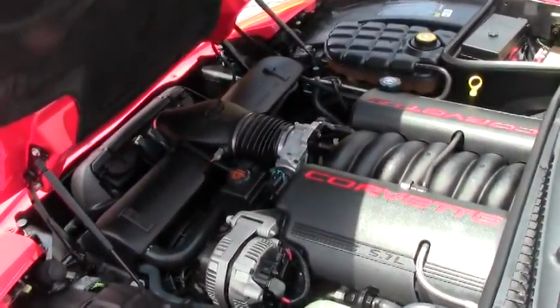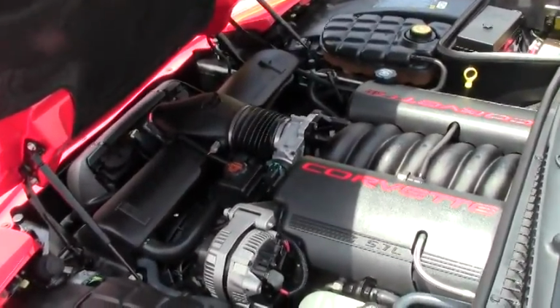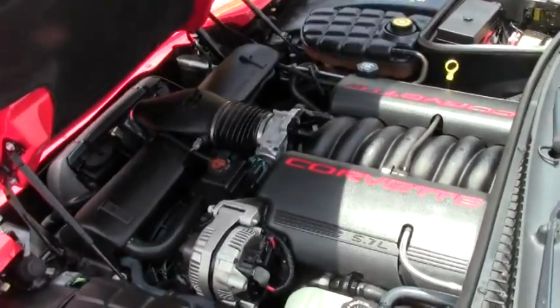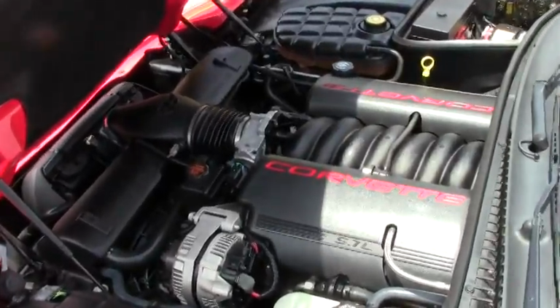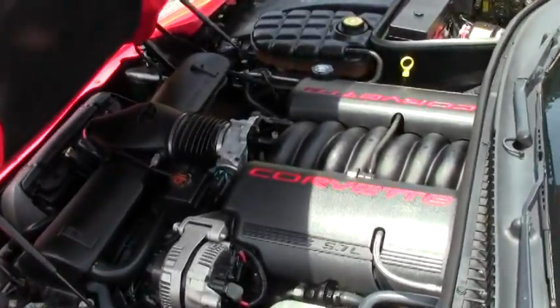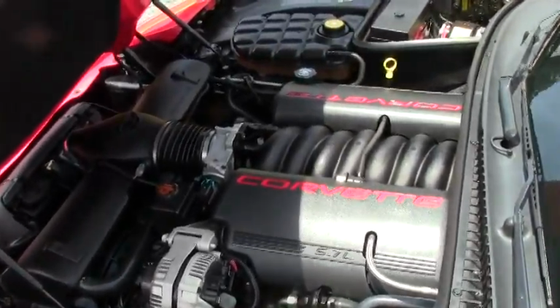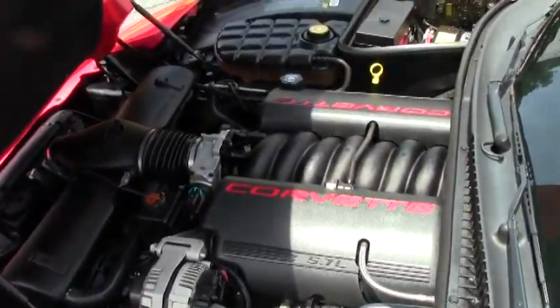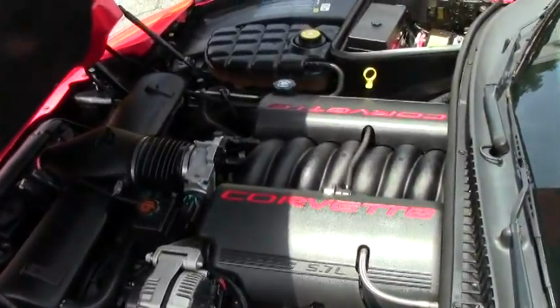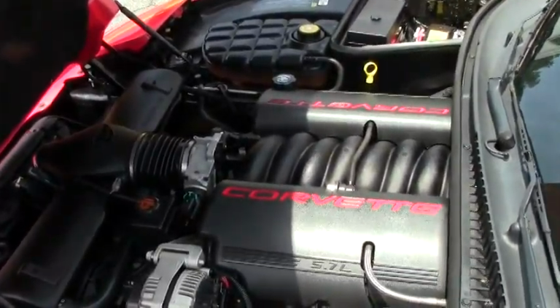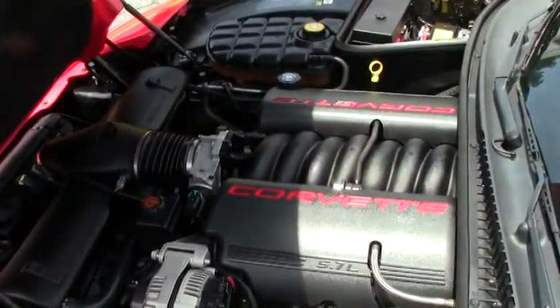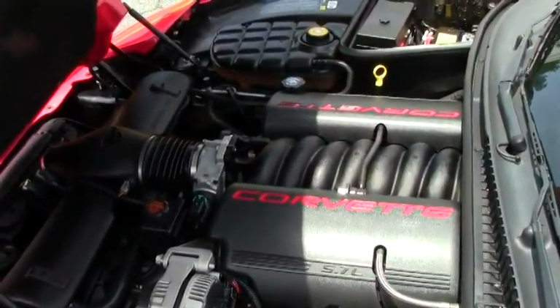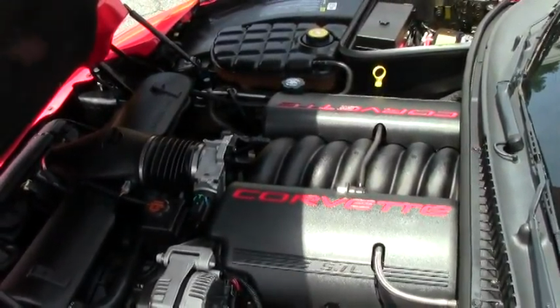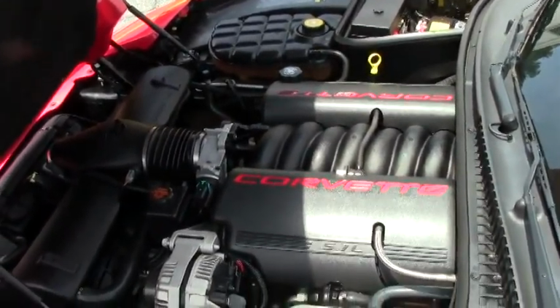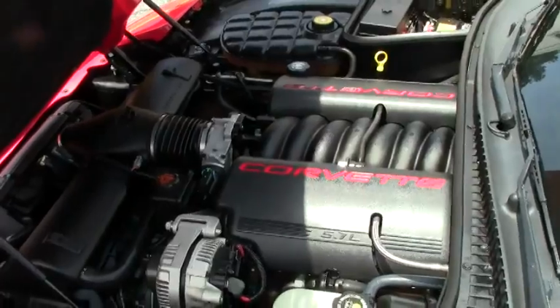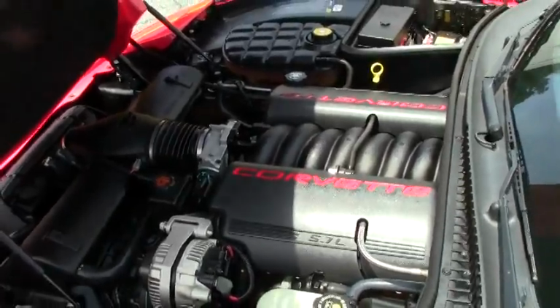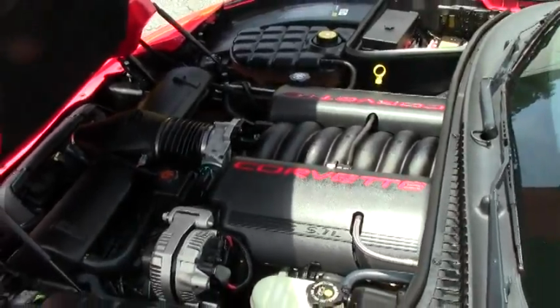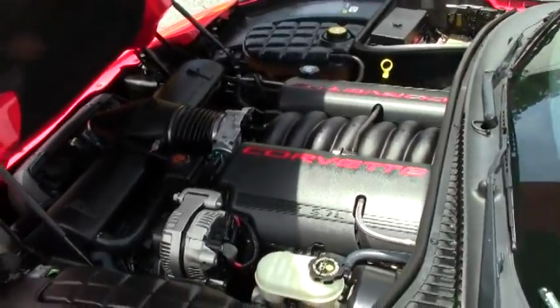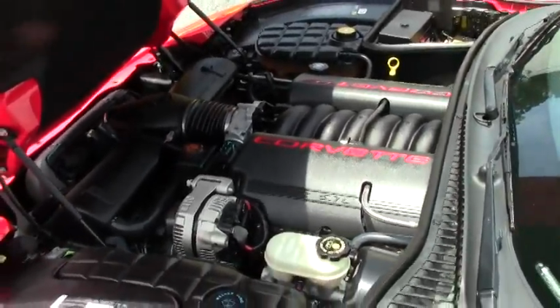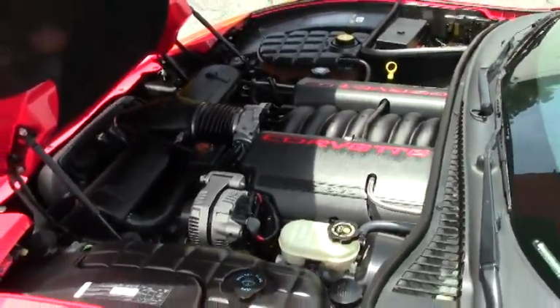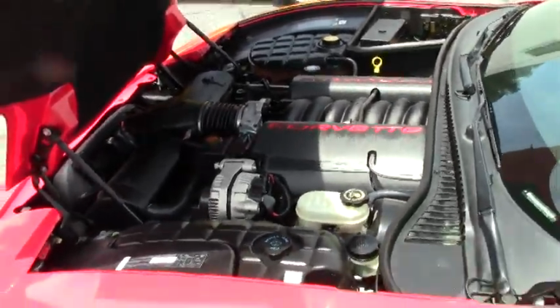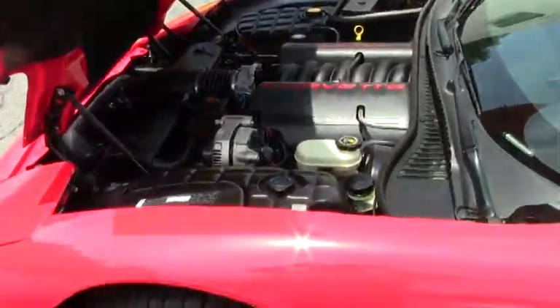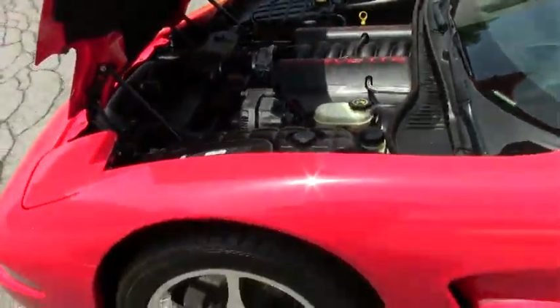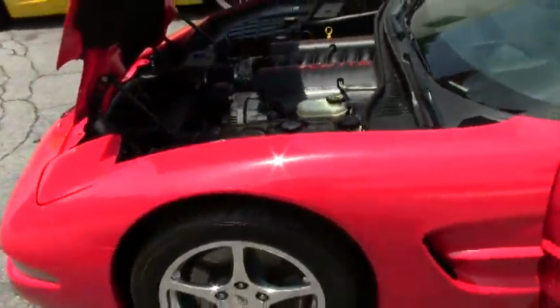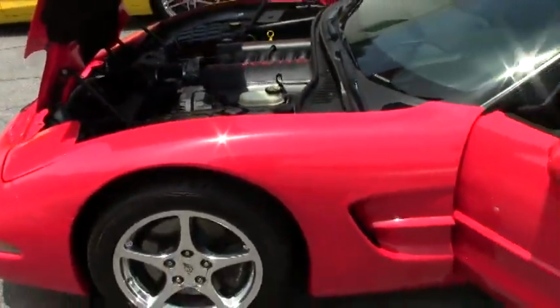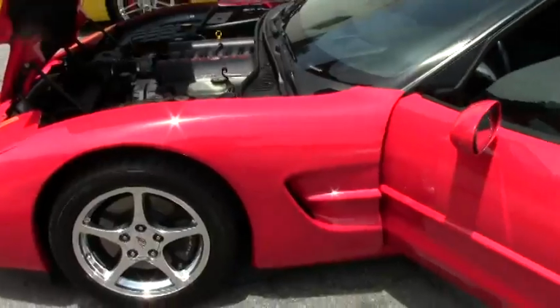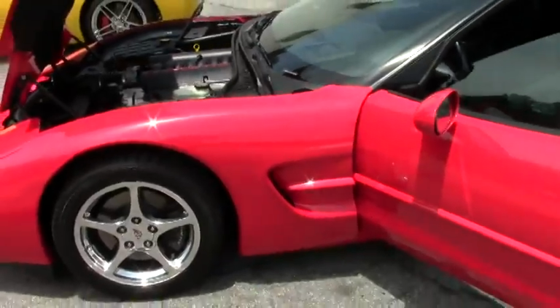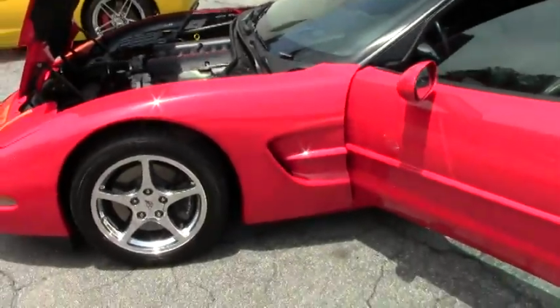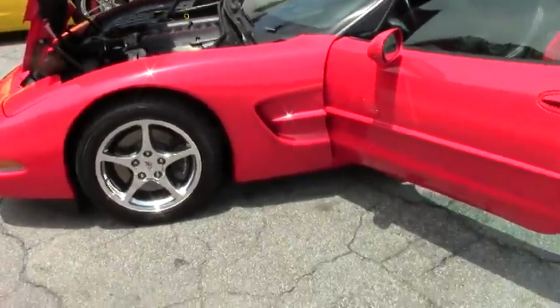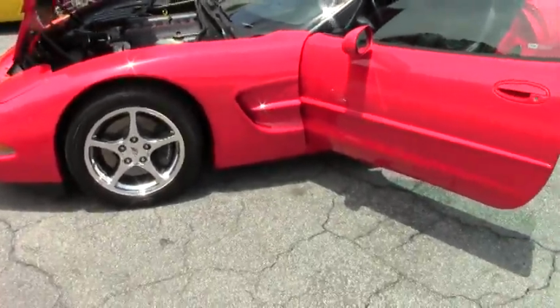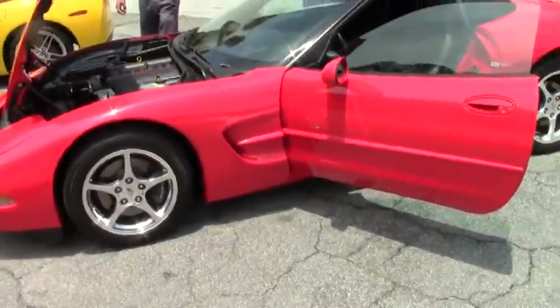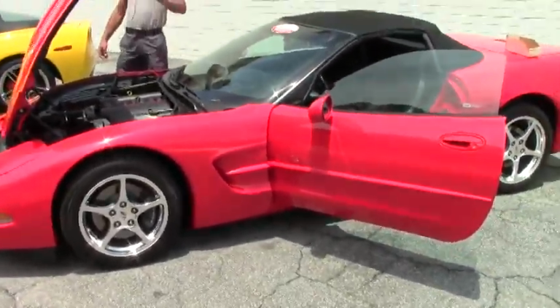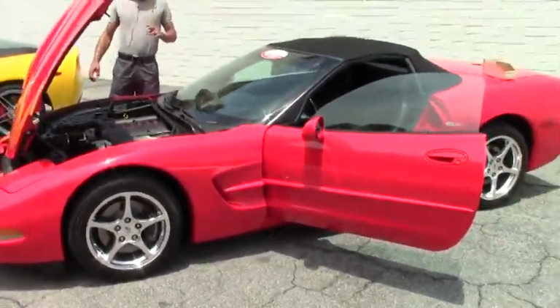And of course, it's summertime season here in Atlanta — really all over the whole country. Nothing says fun in the sun like a bright red Corvette convertible. I personally own a C6 victory red convertible myself.